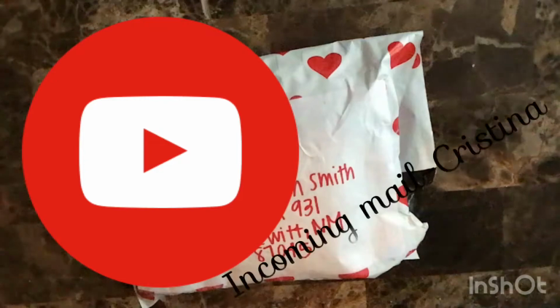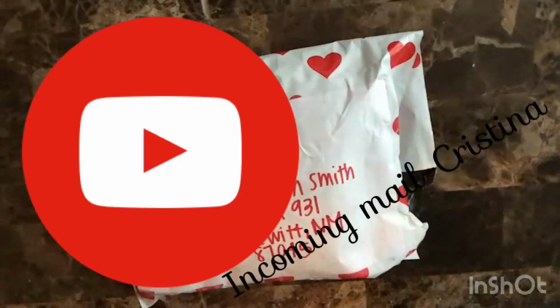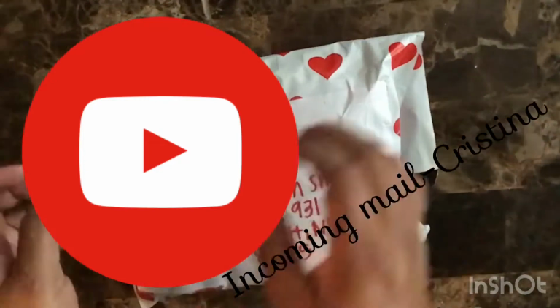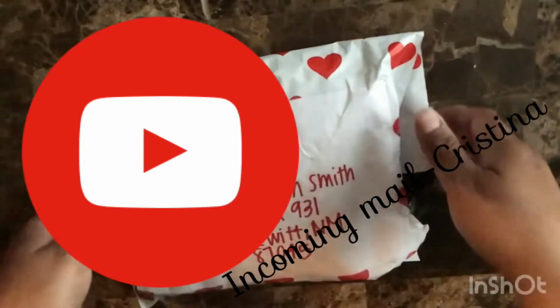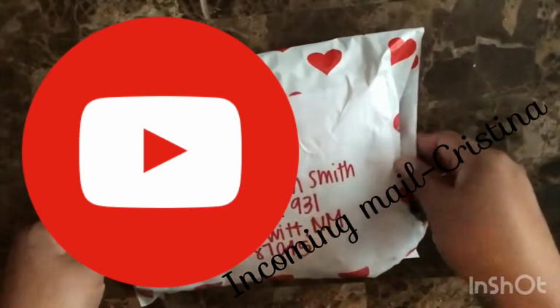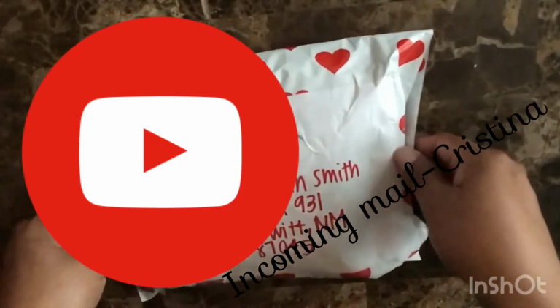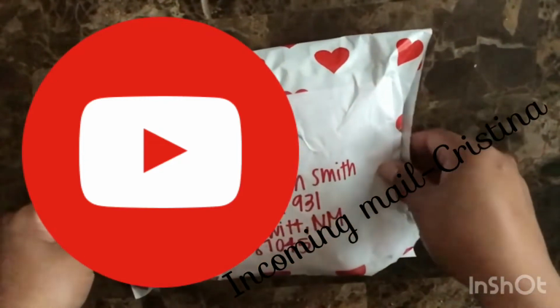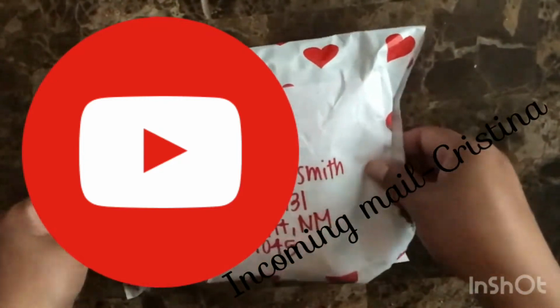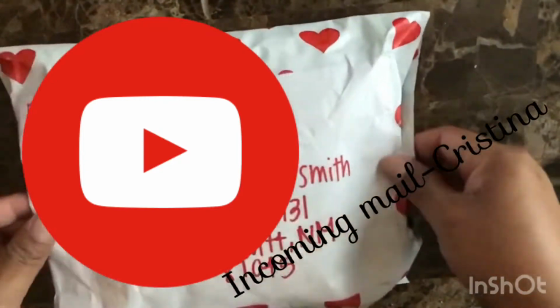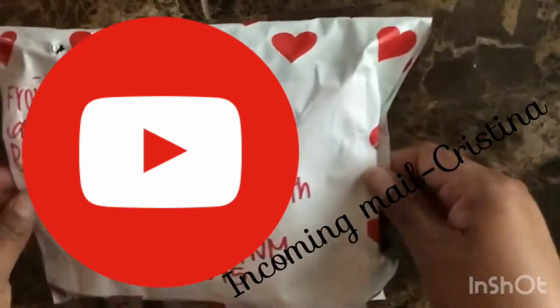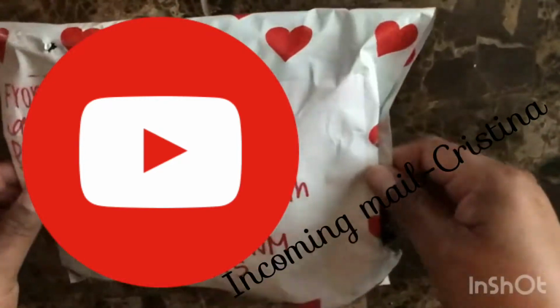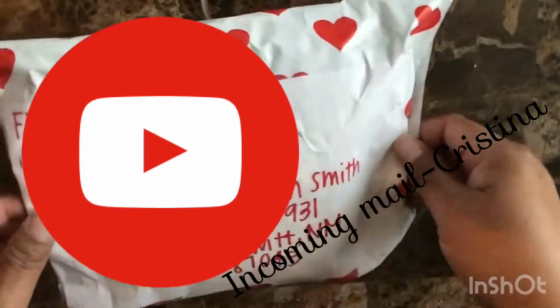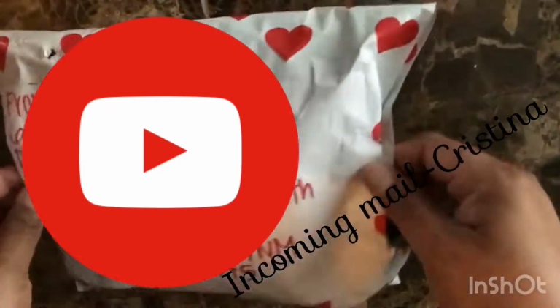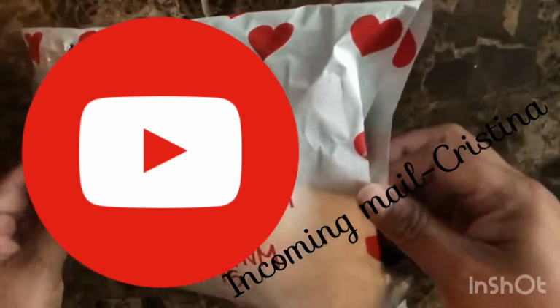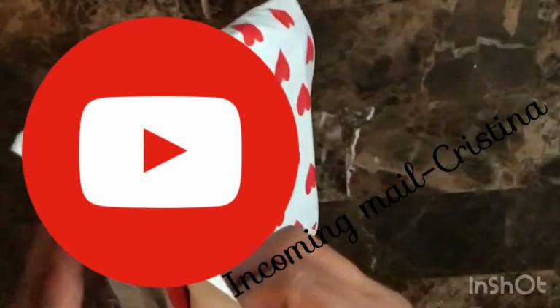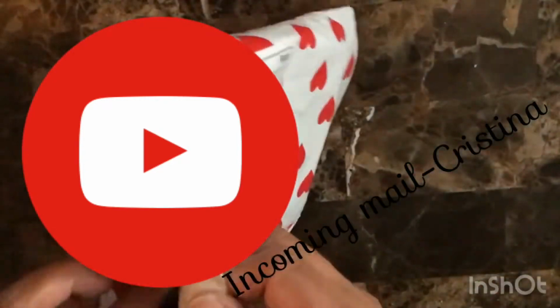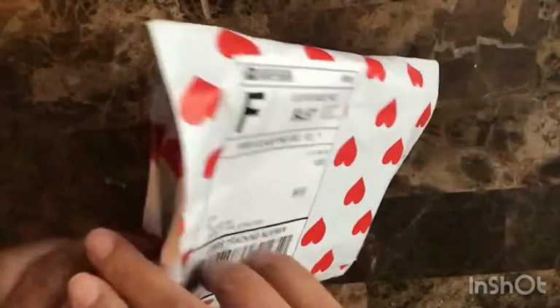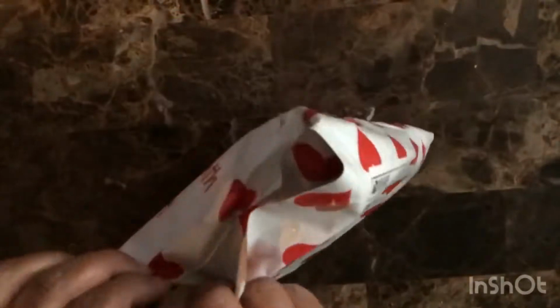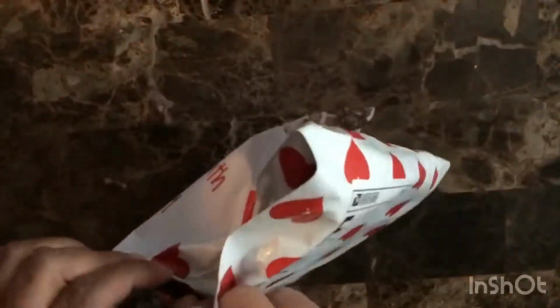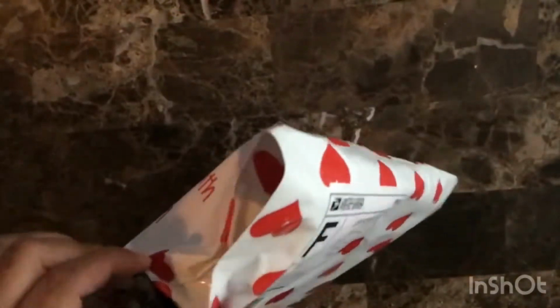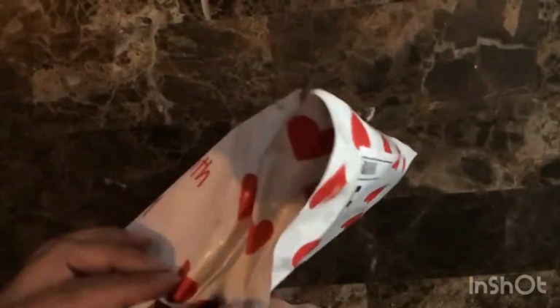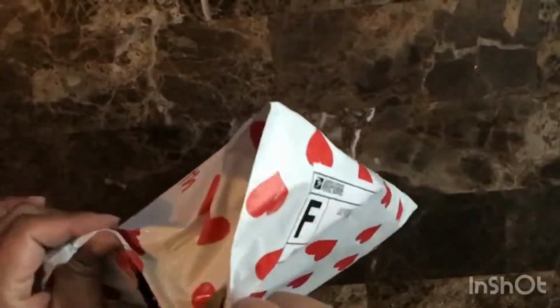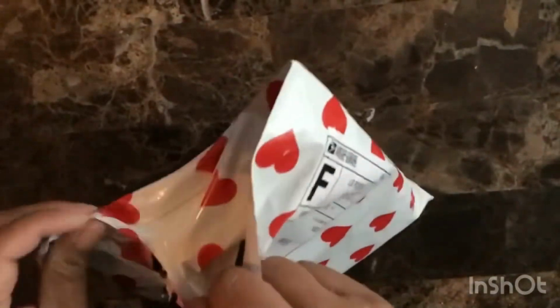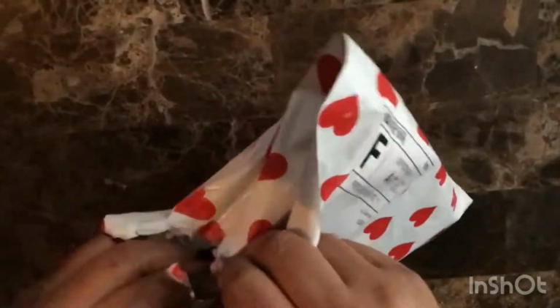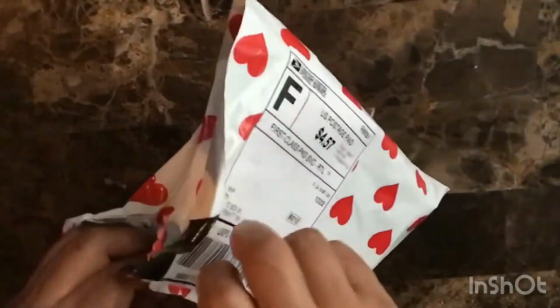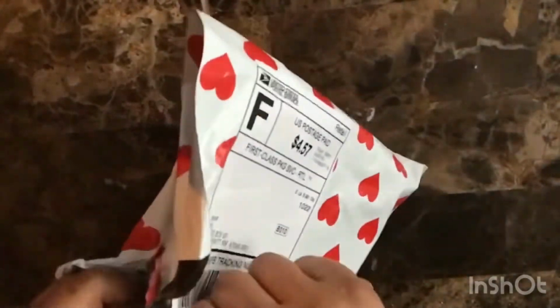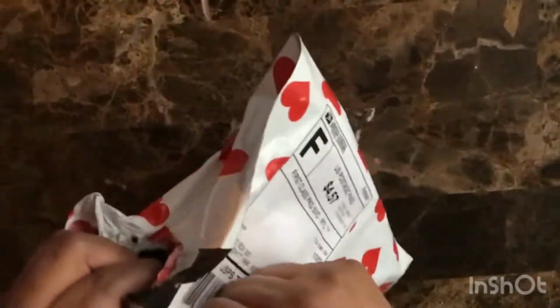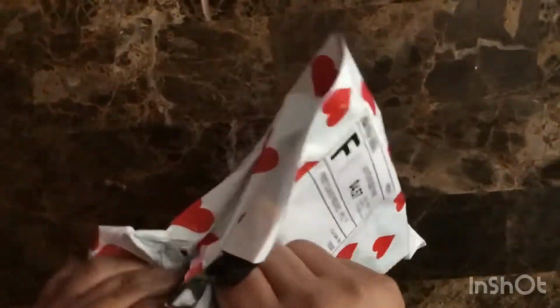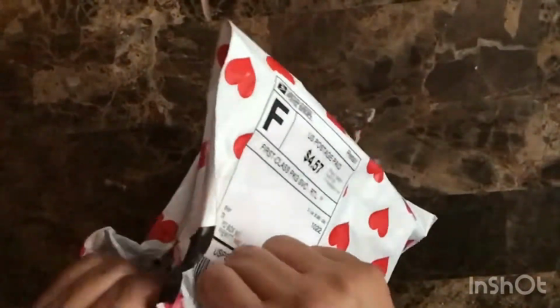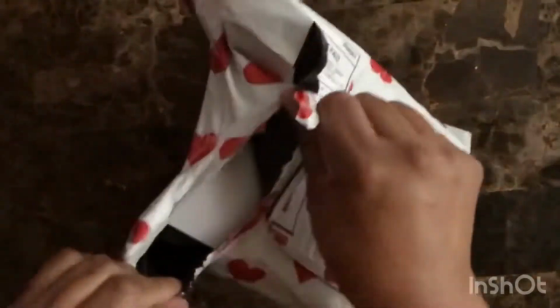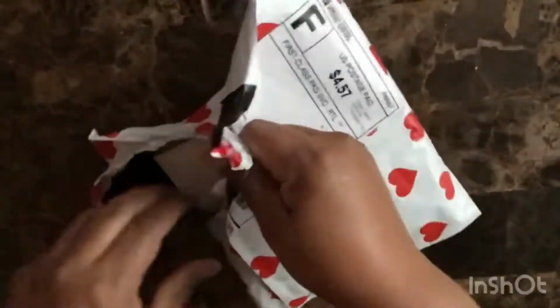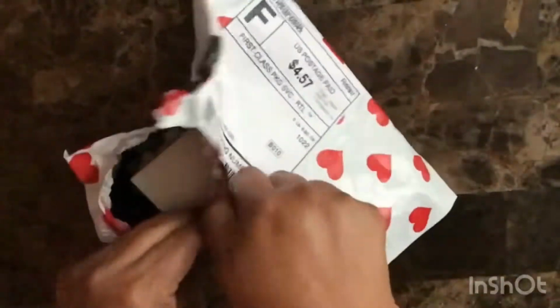Hi, welcome back. I have an incoming mail from my friend Christina. She is my new pen pal. Let's open this baby up and see what we have inside.